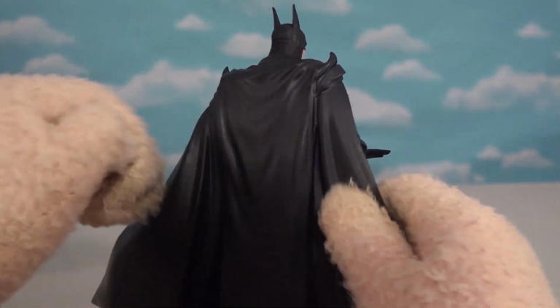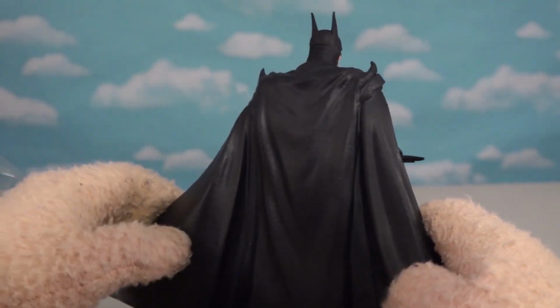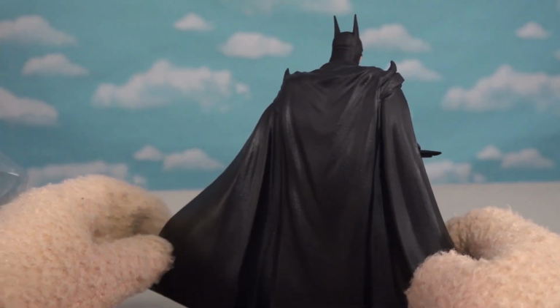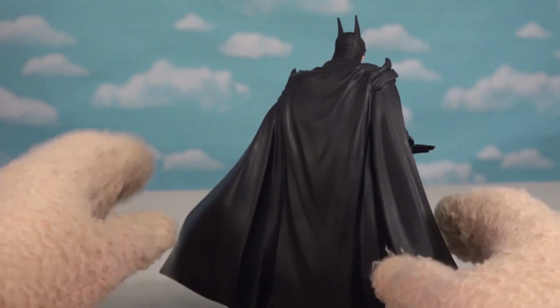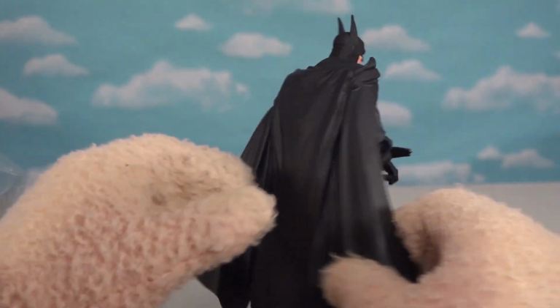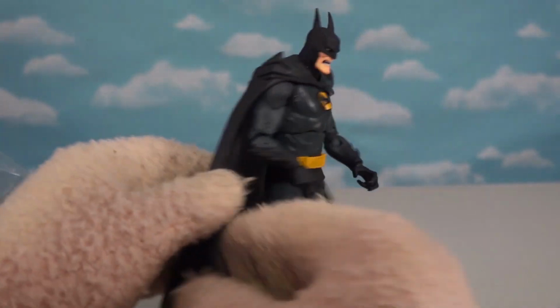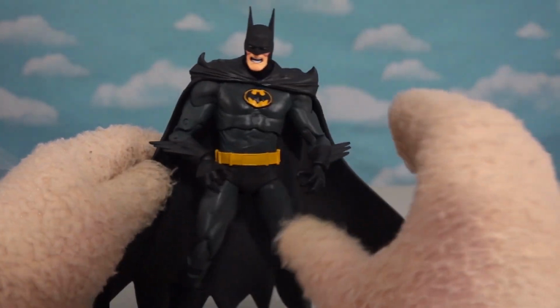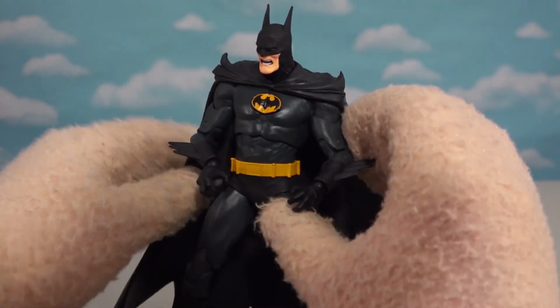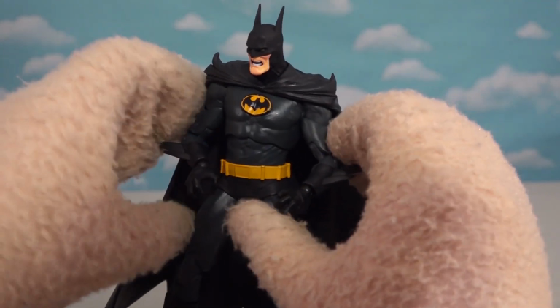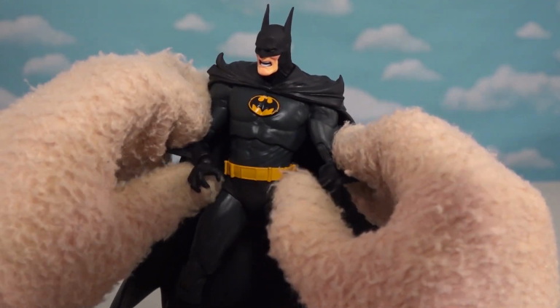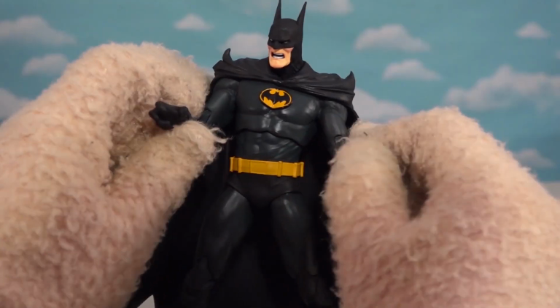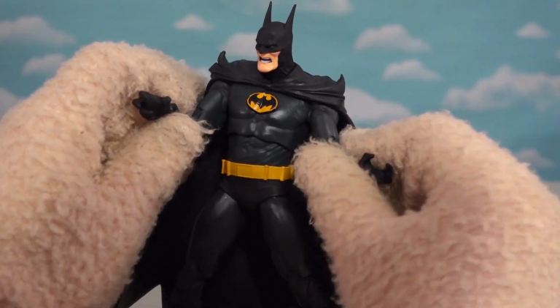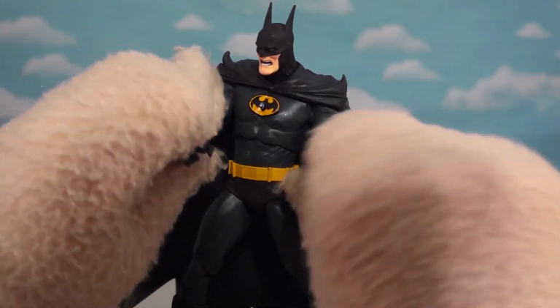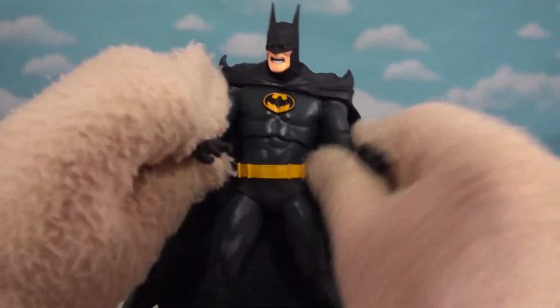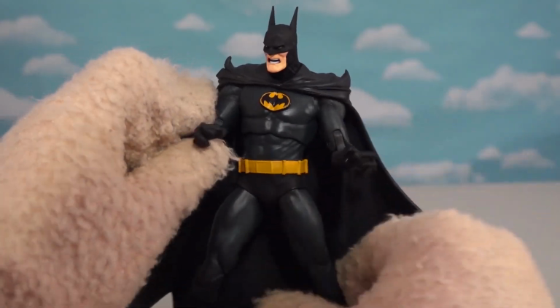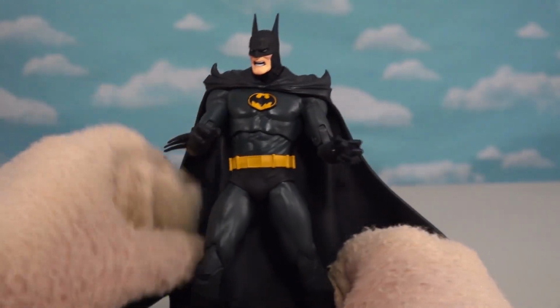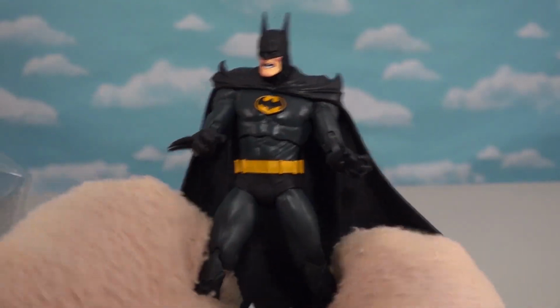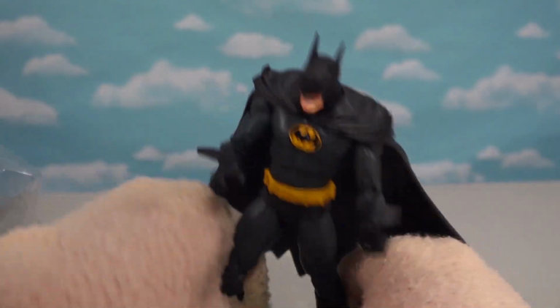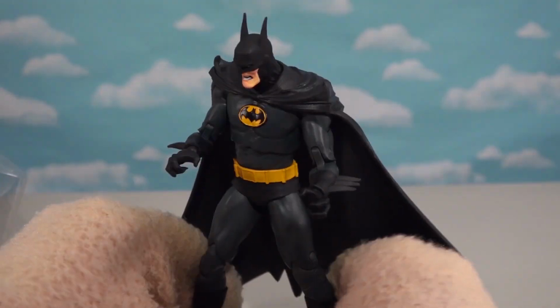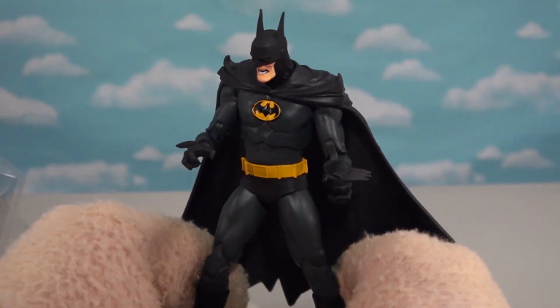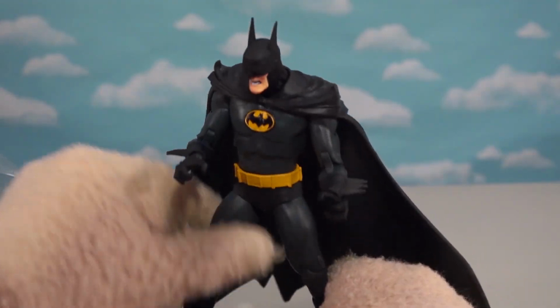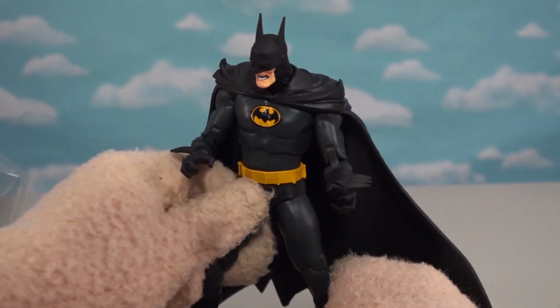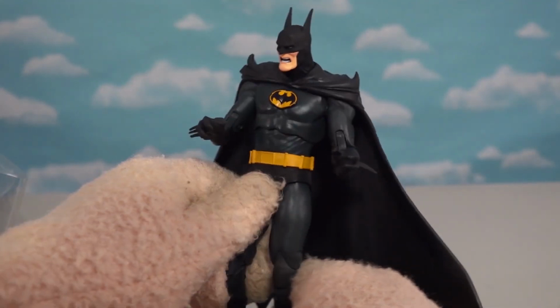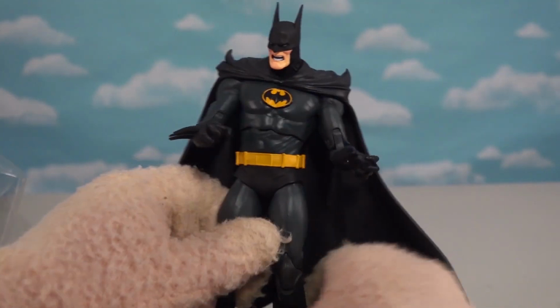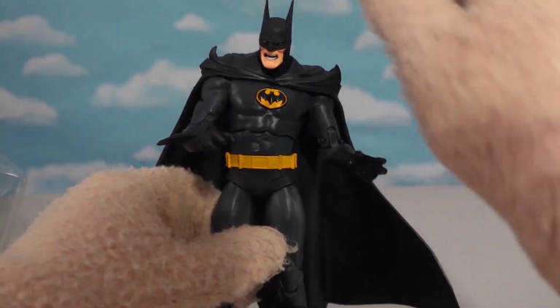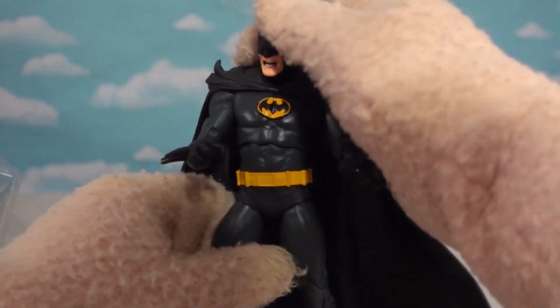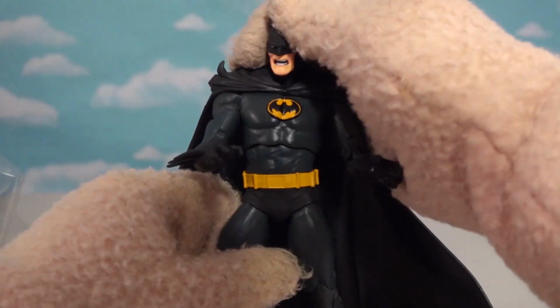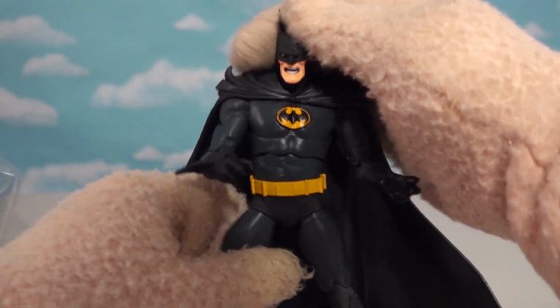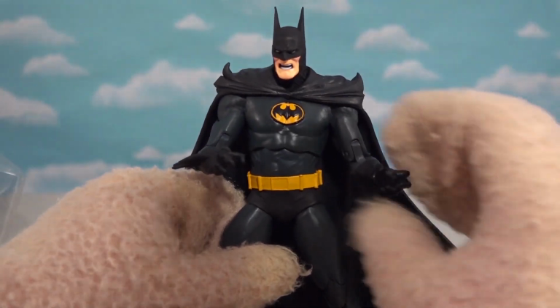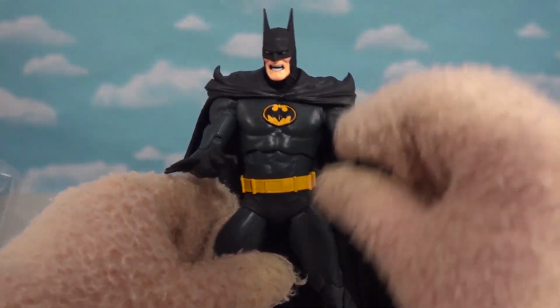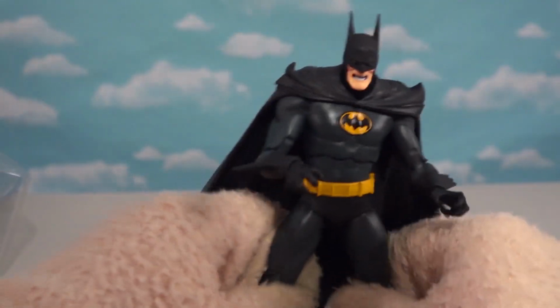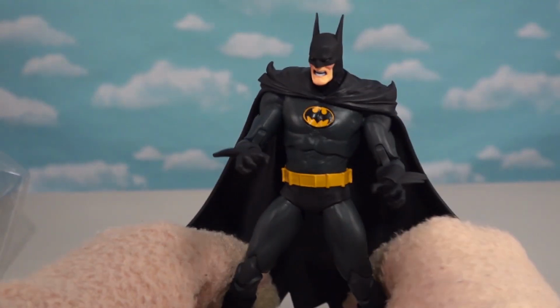The cape looks fantastic, and I just love the fluidity of the articulation on this guy. I love the expression on his face too — he's like, 'I'm gonna get you, Spawn.'